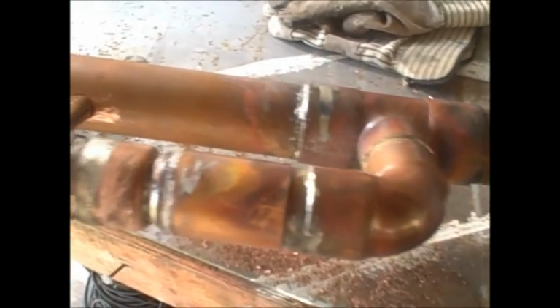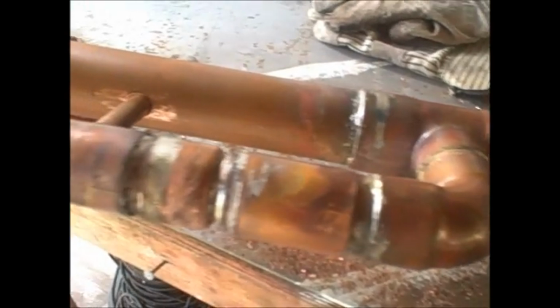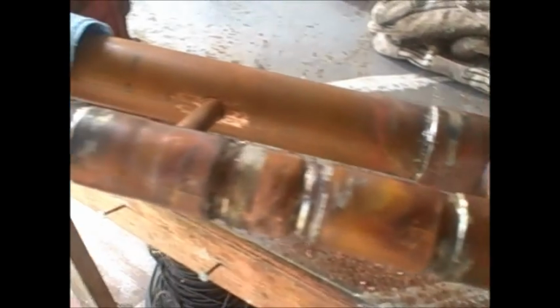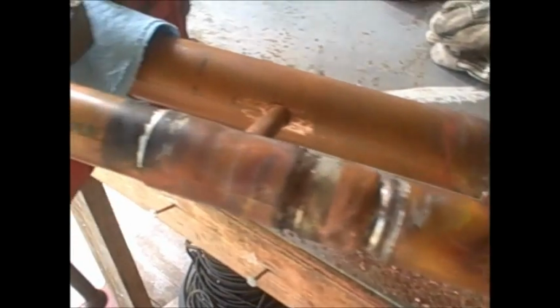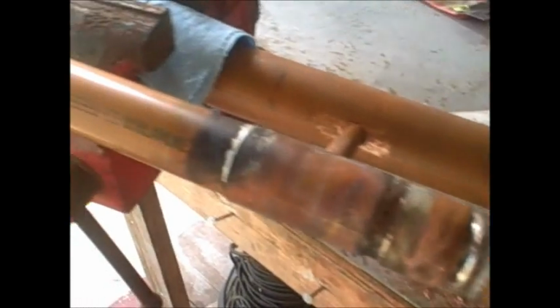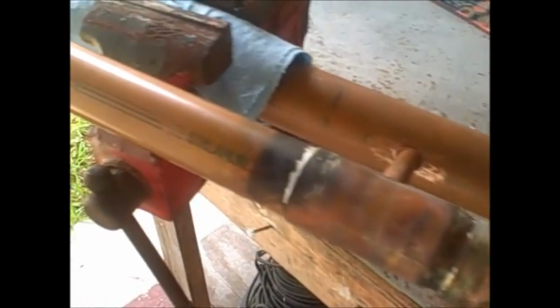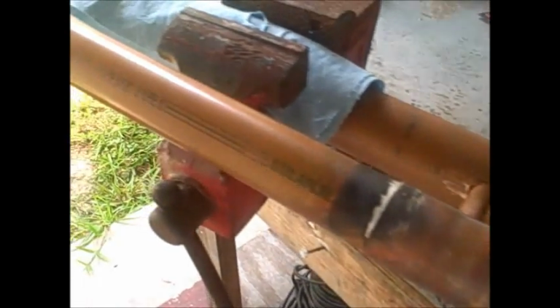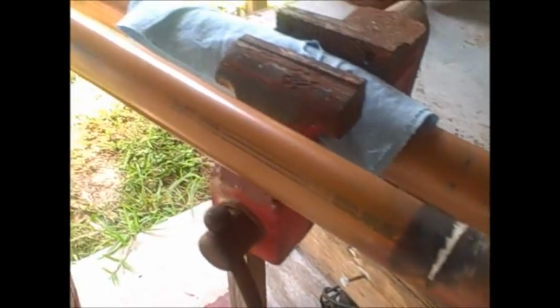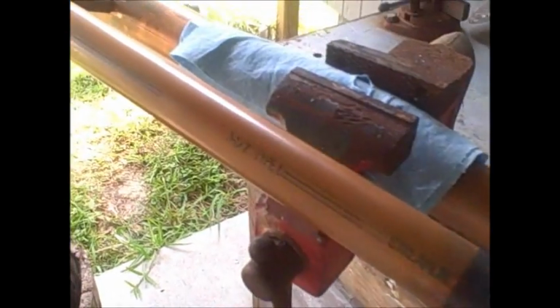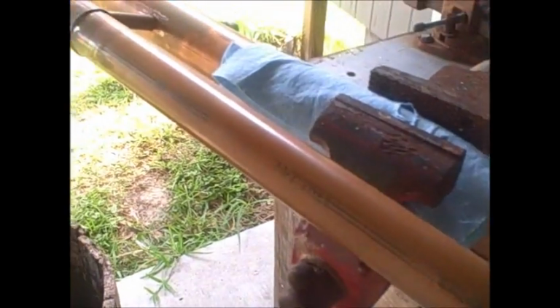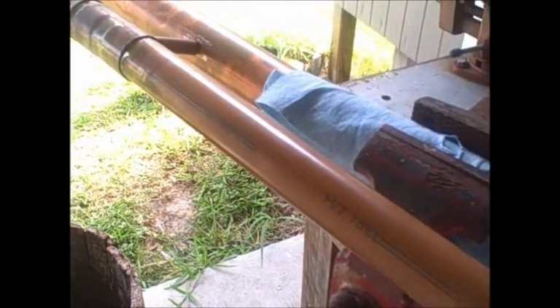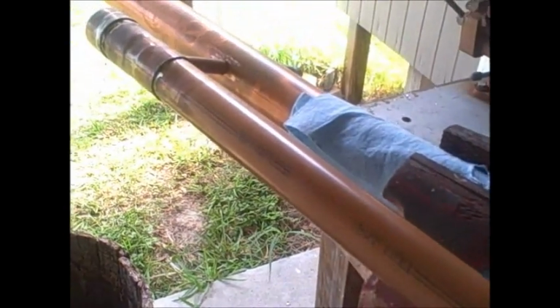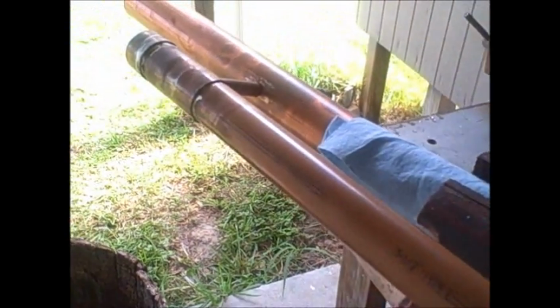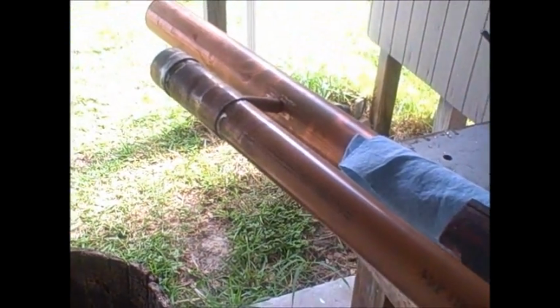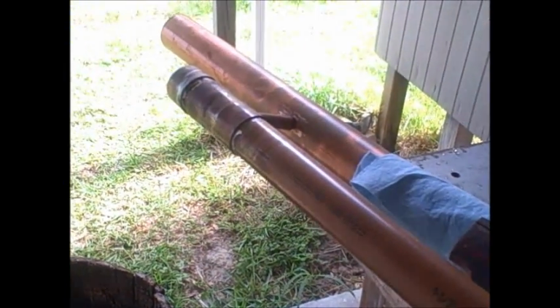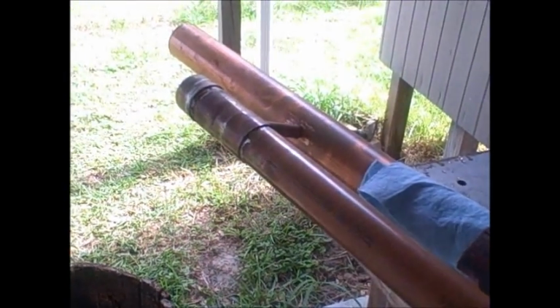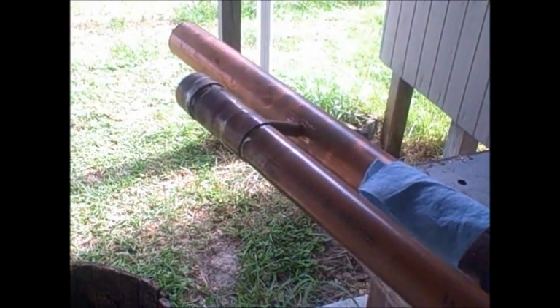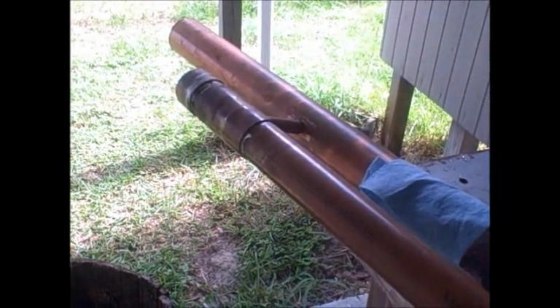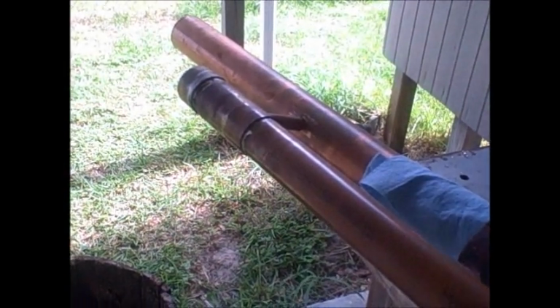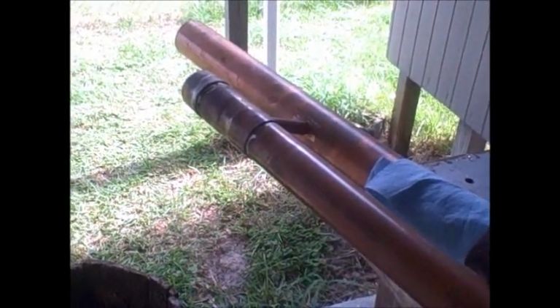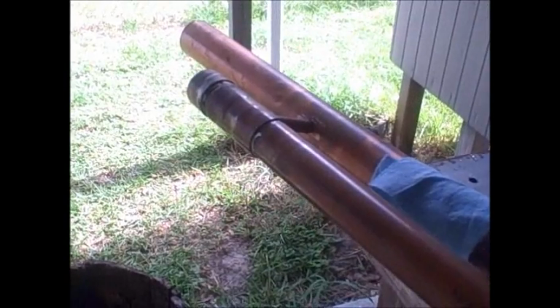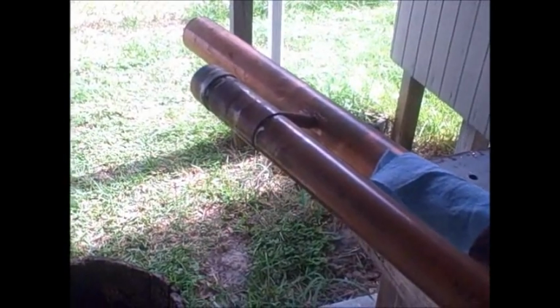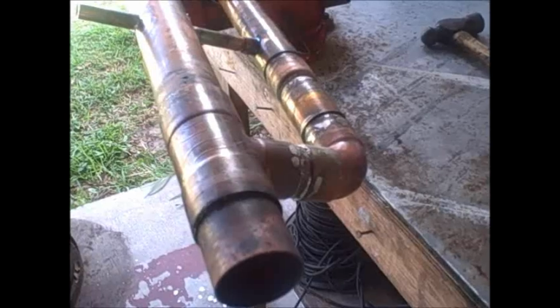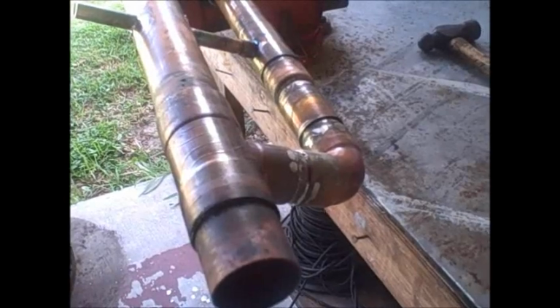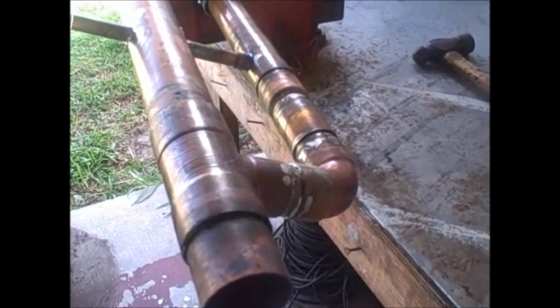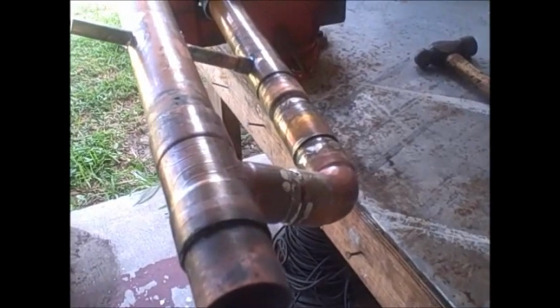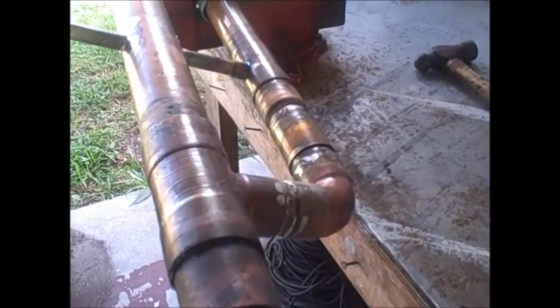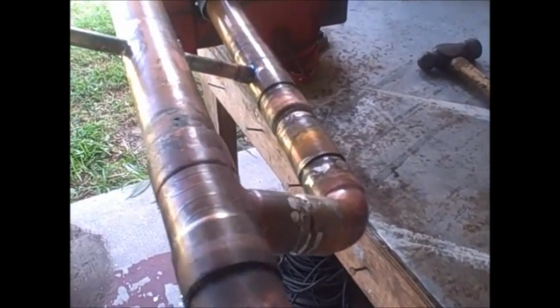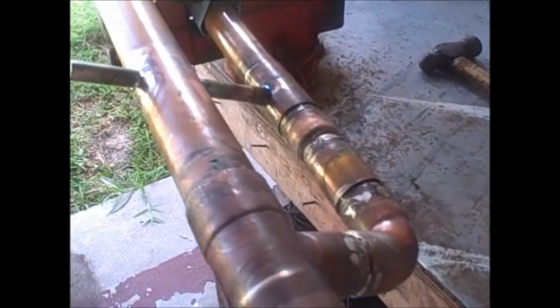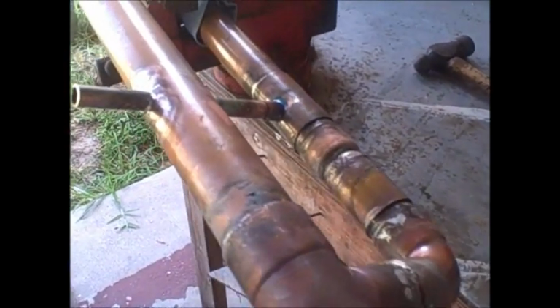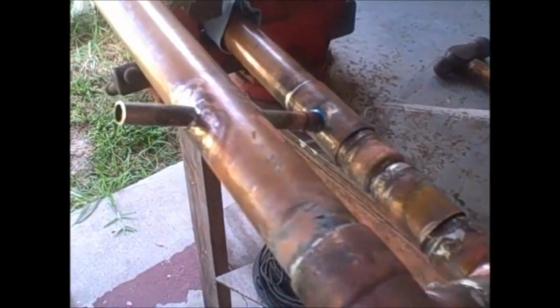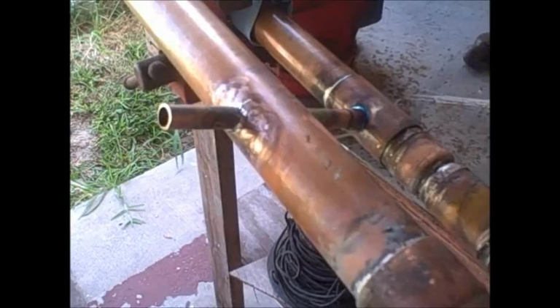And I'll just have to clean it up and polish it pretty. There it is — completed condenser!